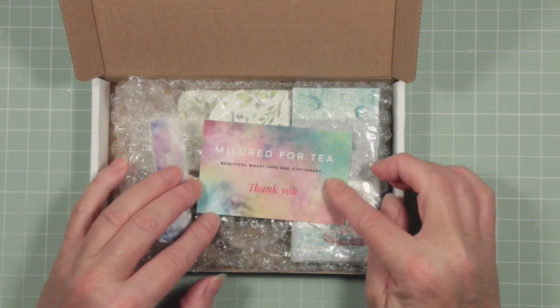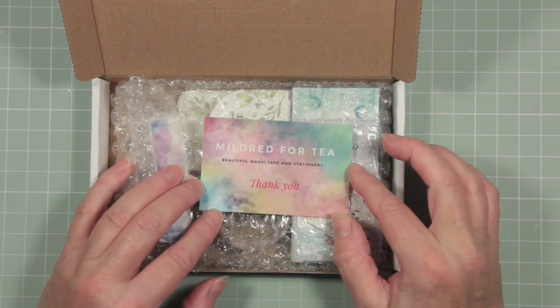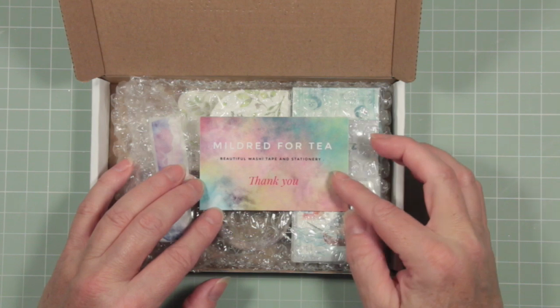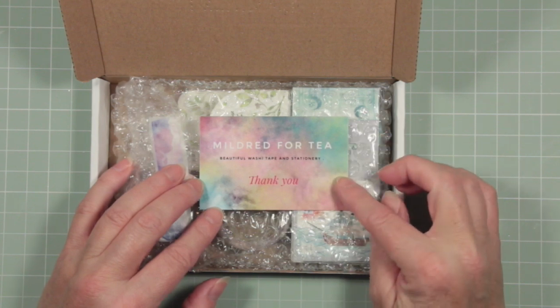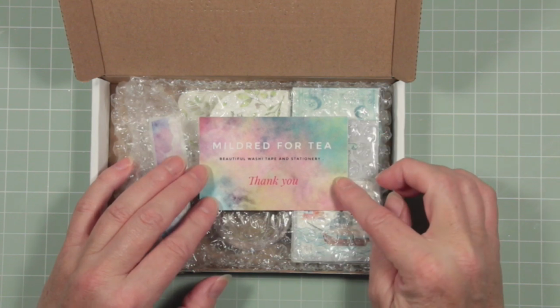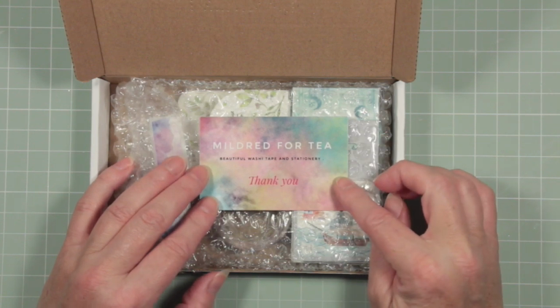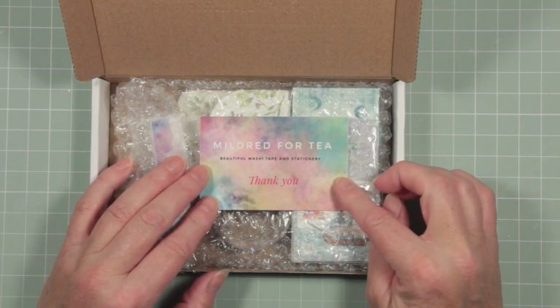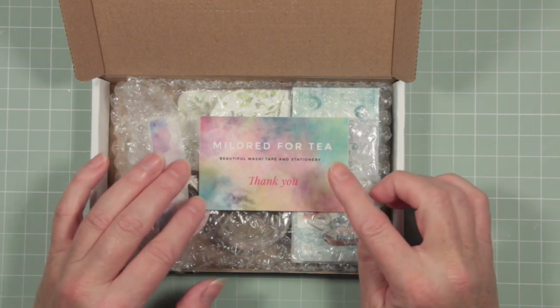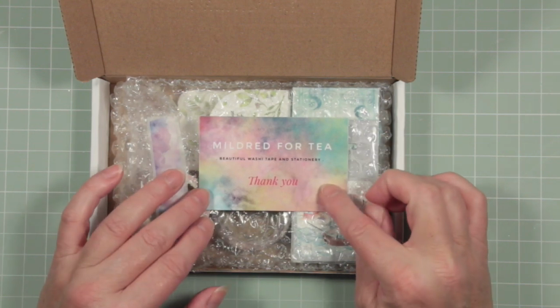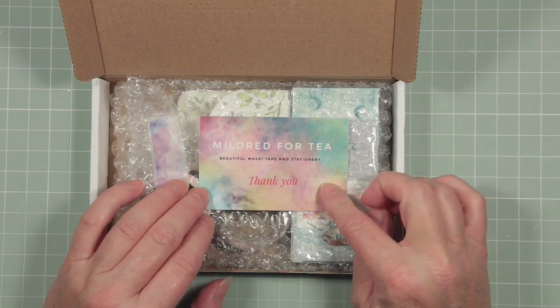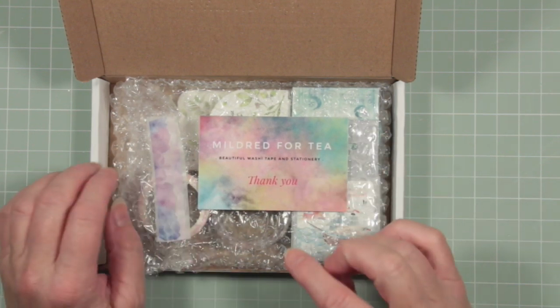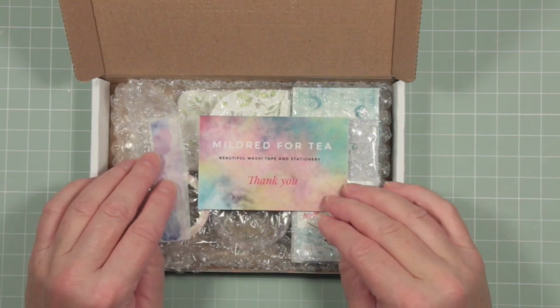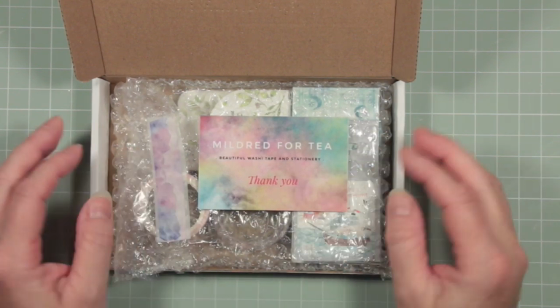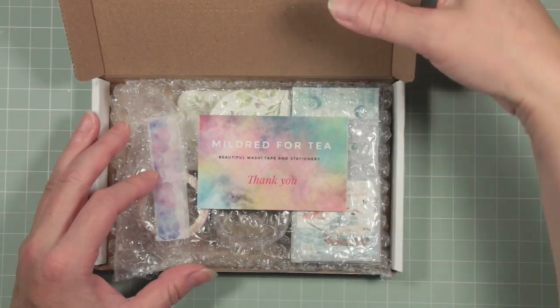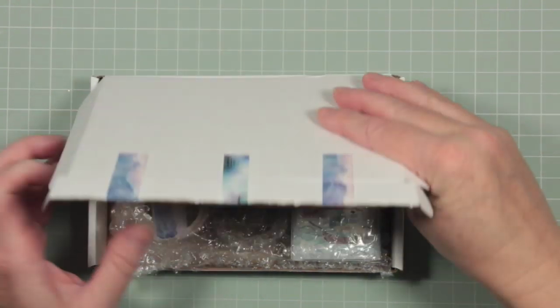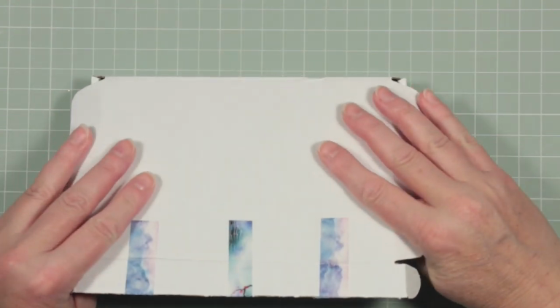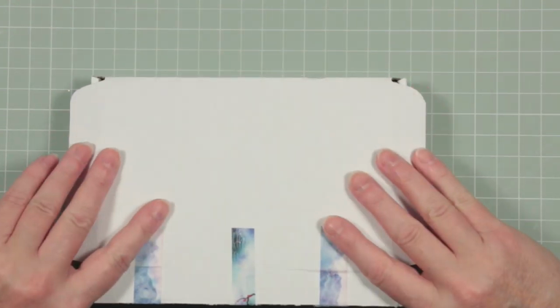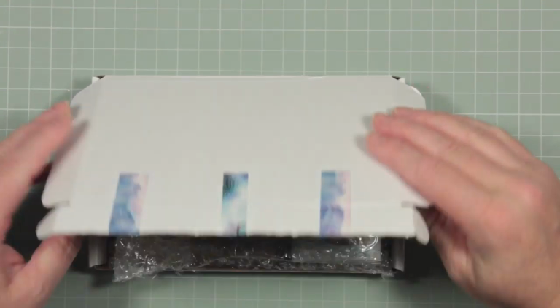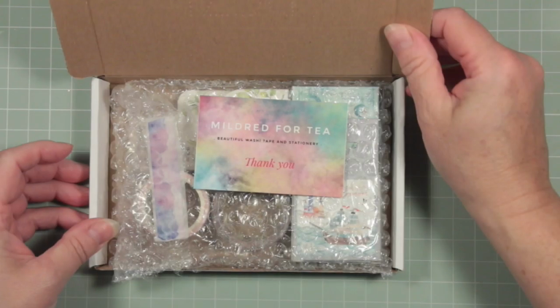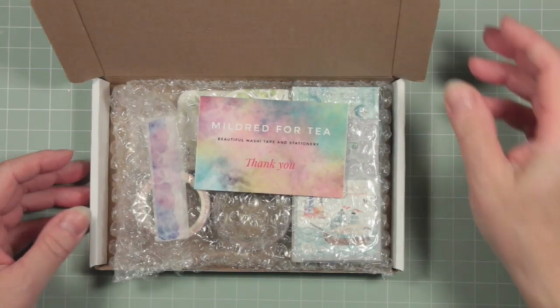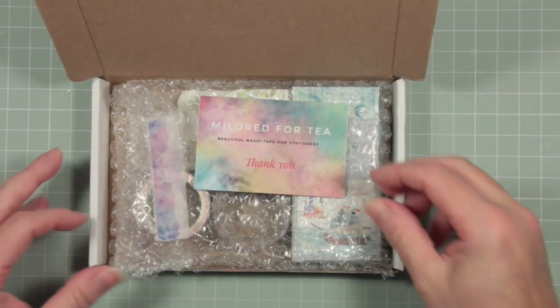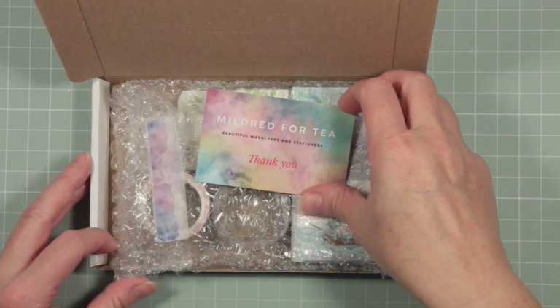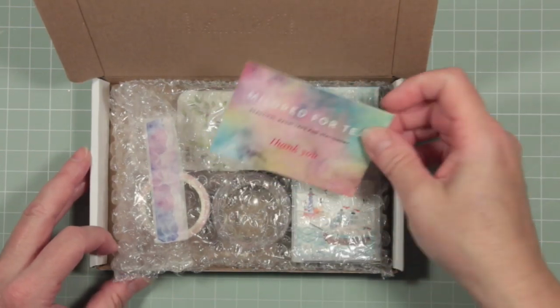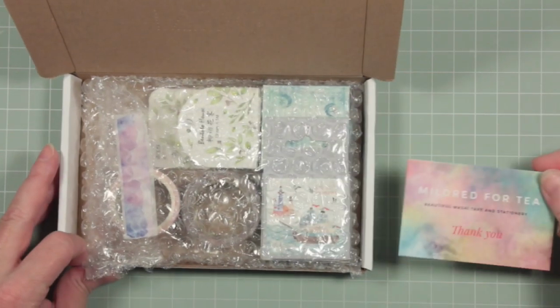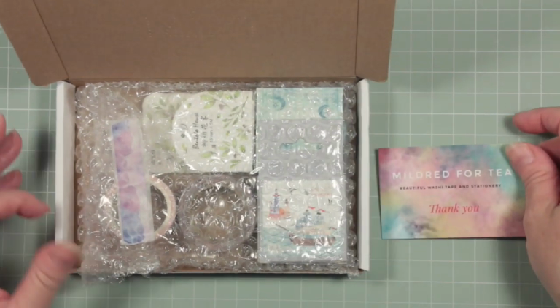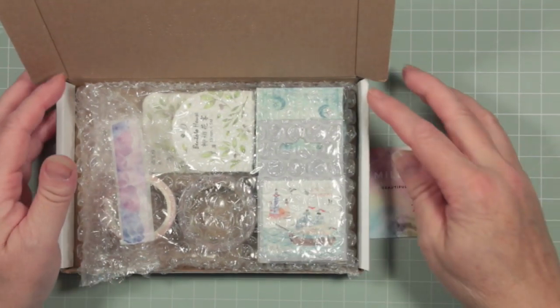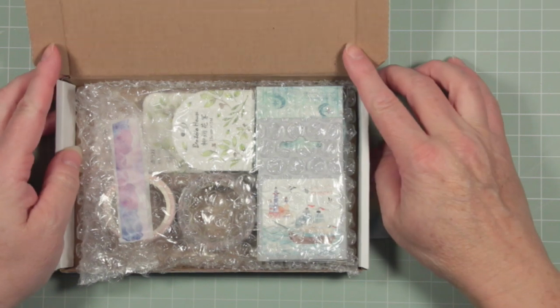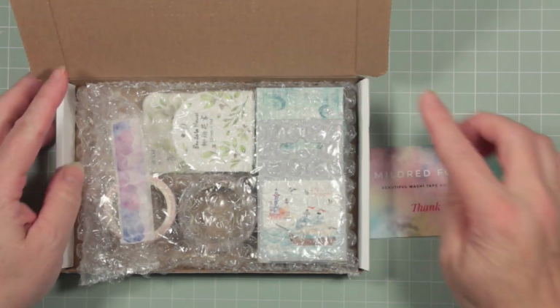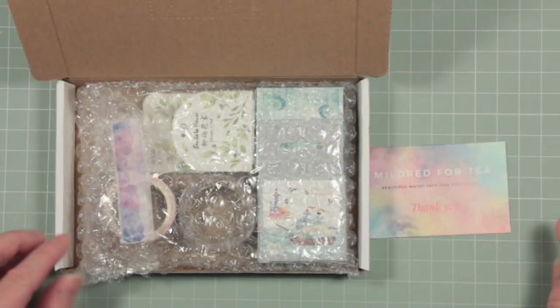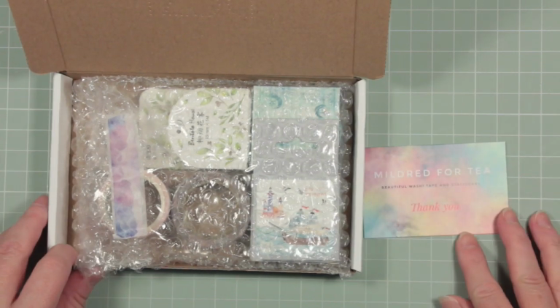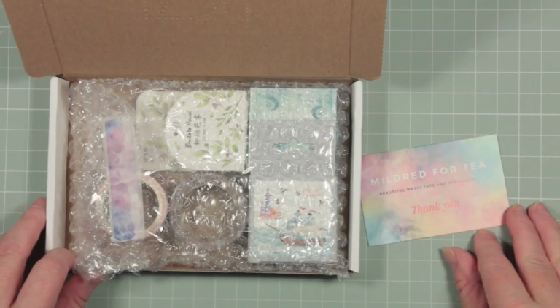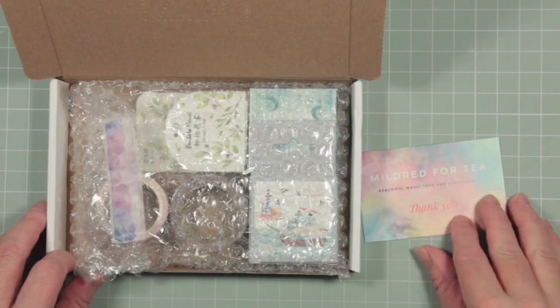This delivery has come from an Etsy shop called Mildred for Tea, and I've had several deliveries of washi tape from them. They come in this really solid box so they're not going to get damaged, which is terrific. I want to show you how I keep track of where I get my tapes from.